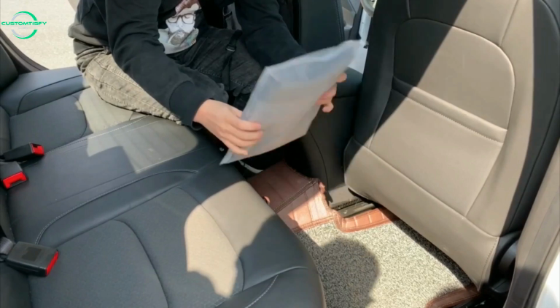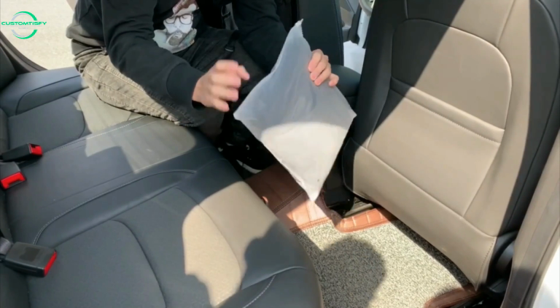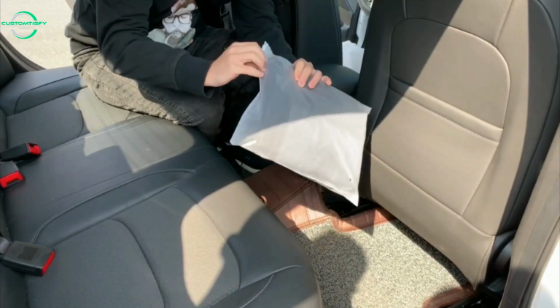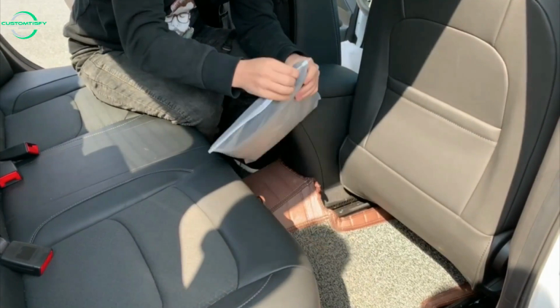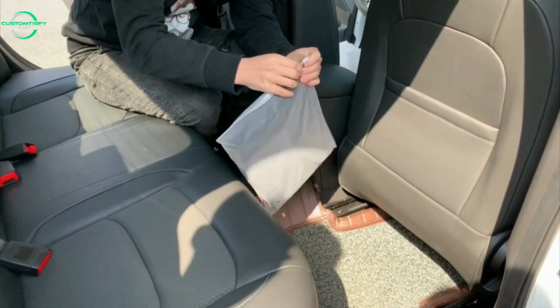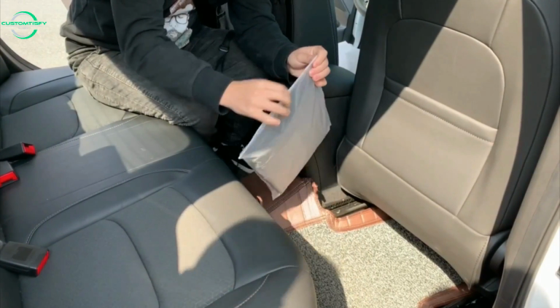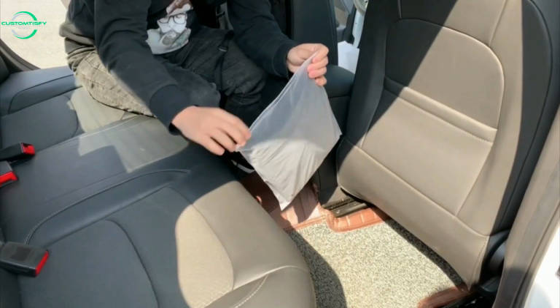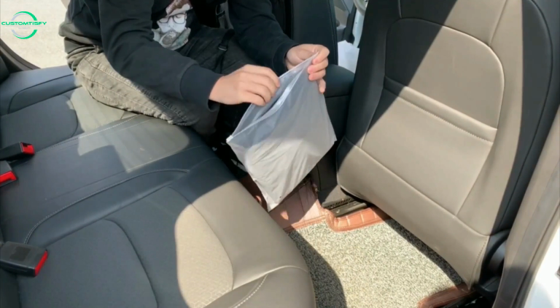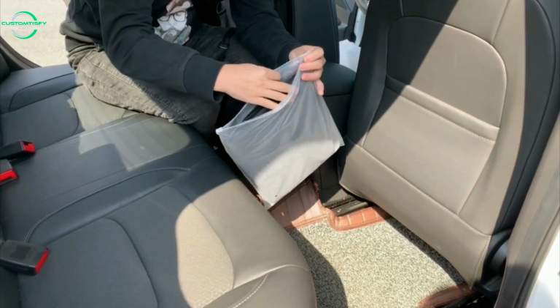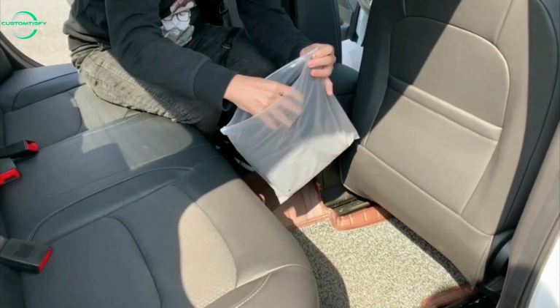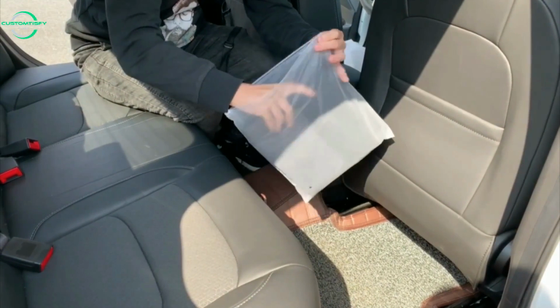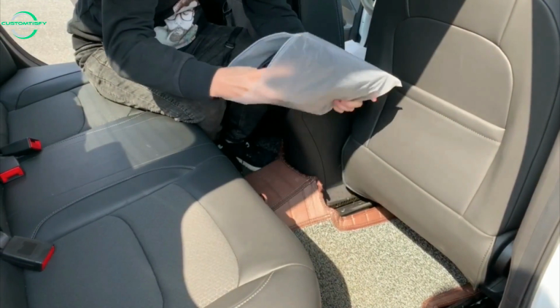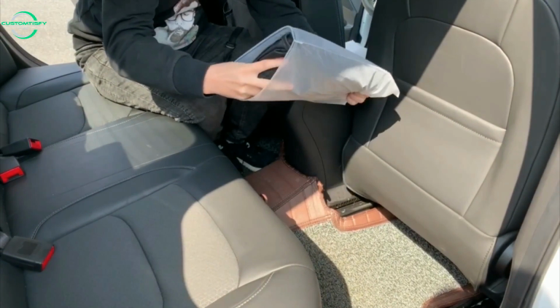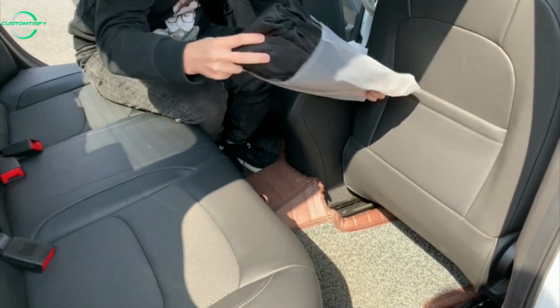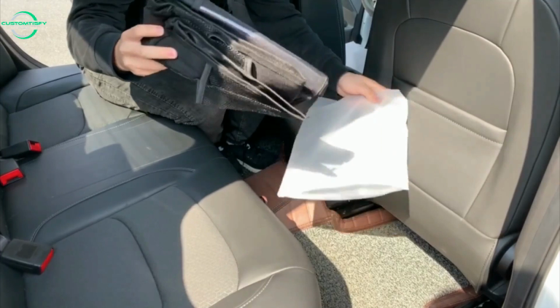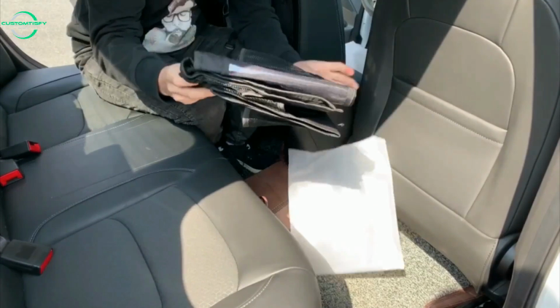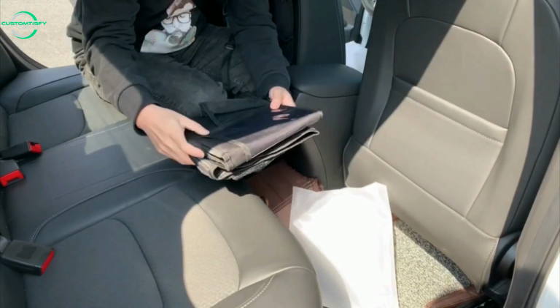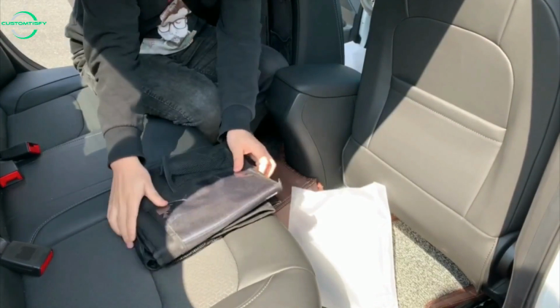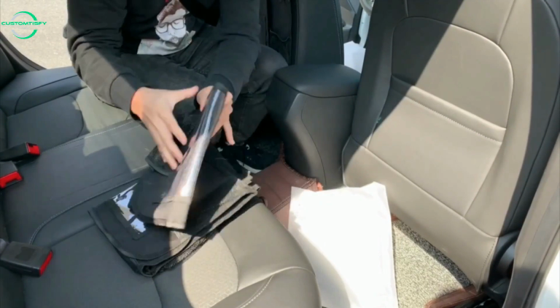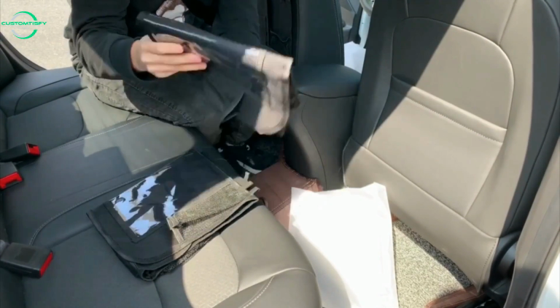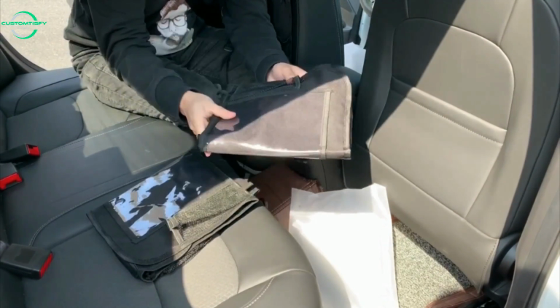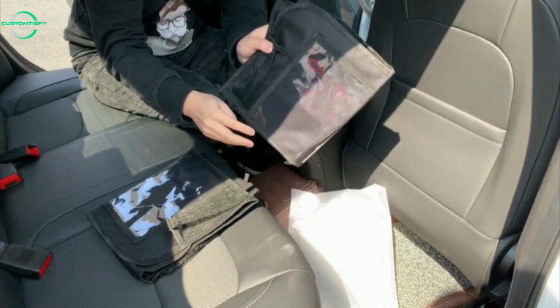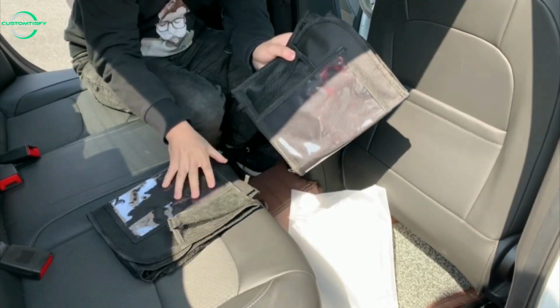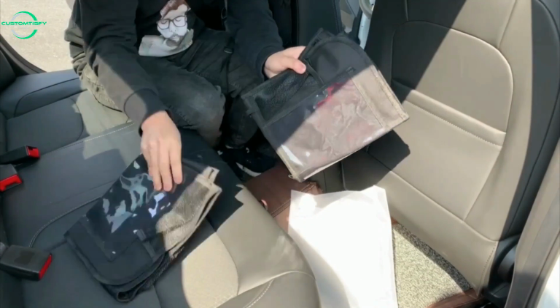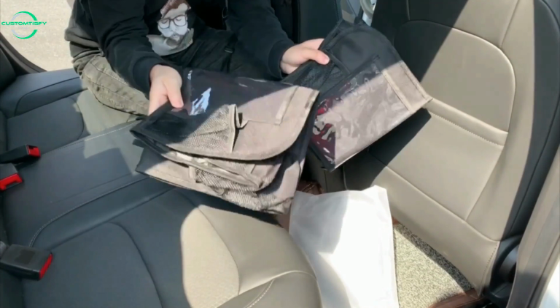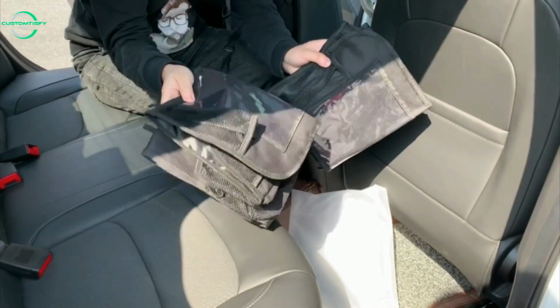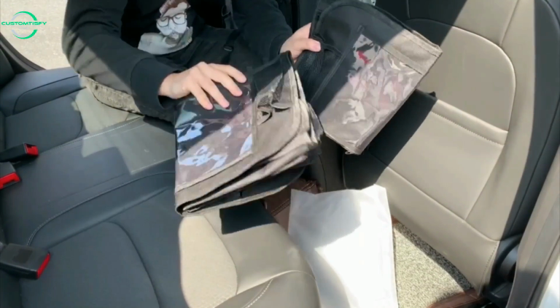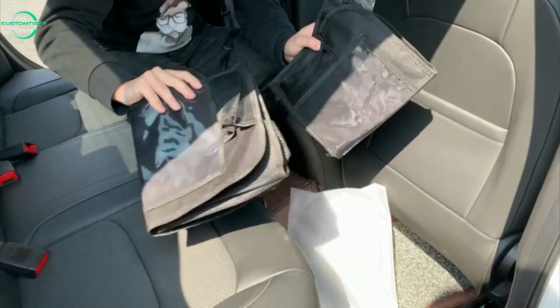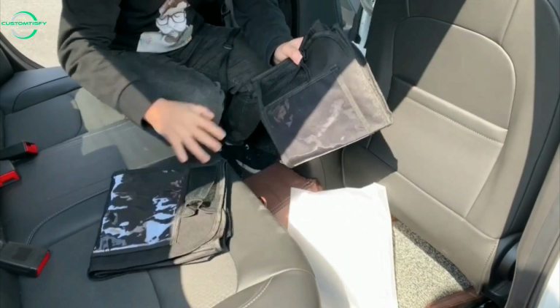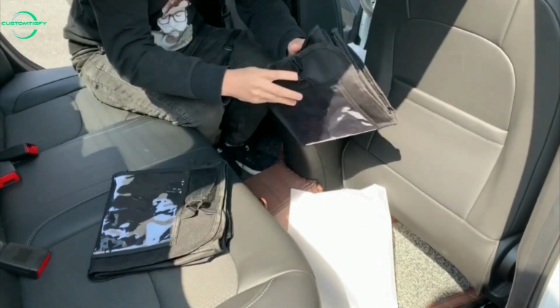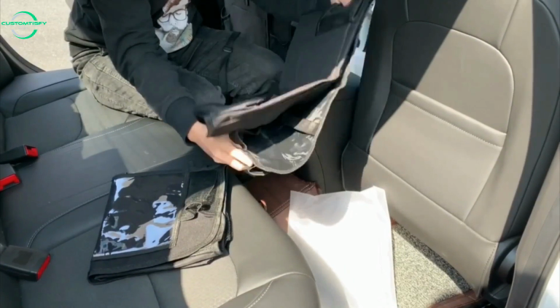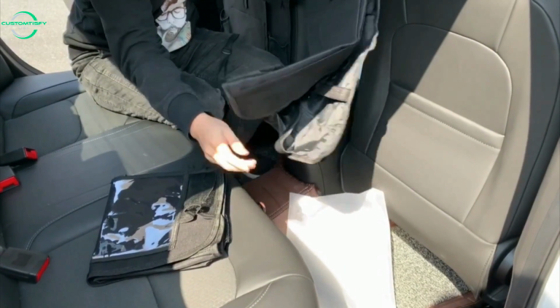Hi, my name is Faye and this is the multifunctional car backseat organizer from Homonize. If you have kids and you spend any time at all with them in the car, you know how hectic it can get.